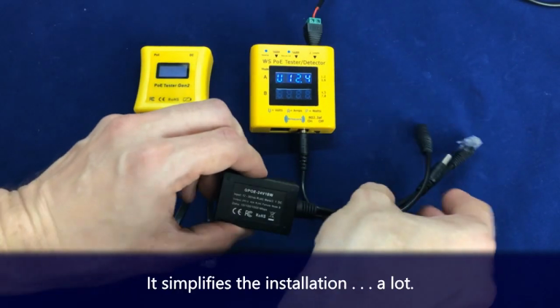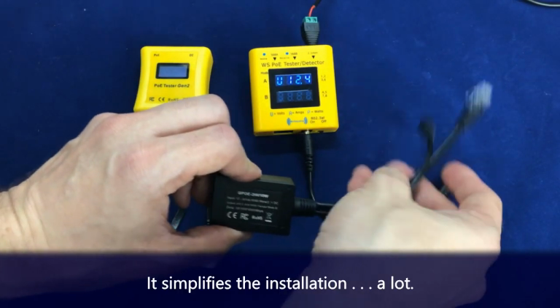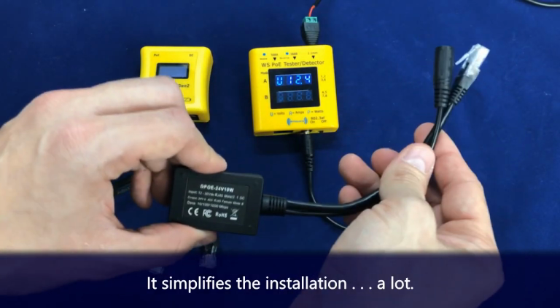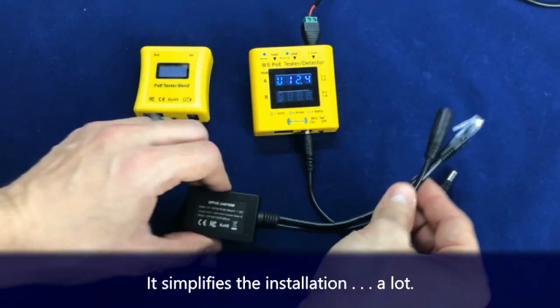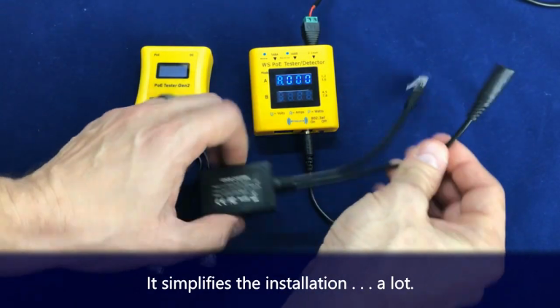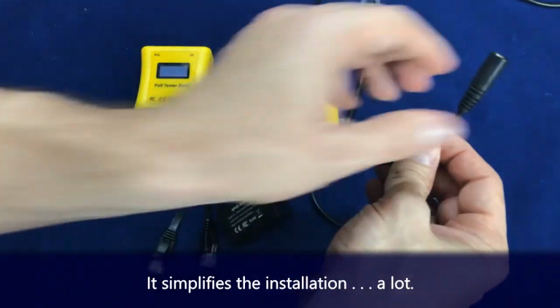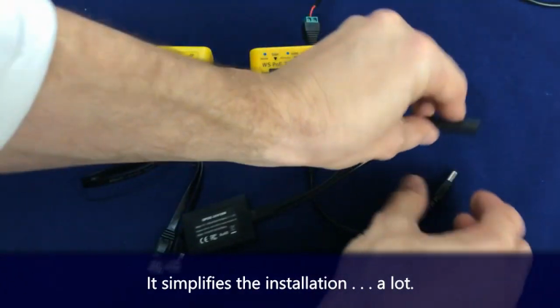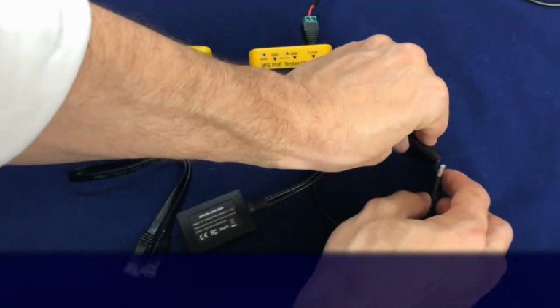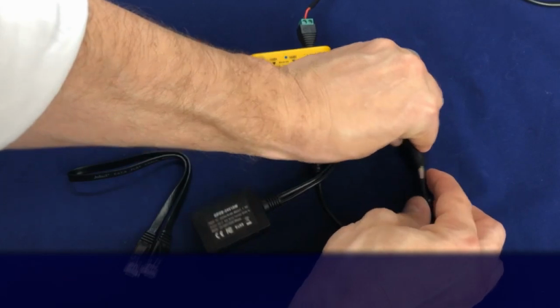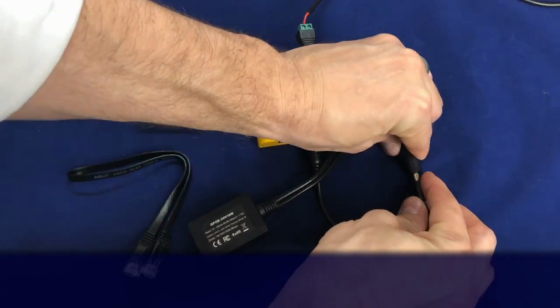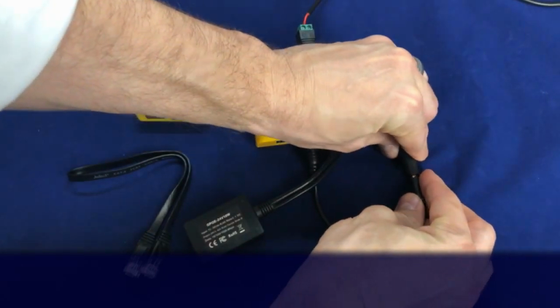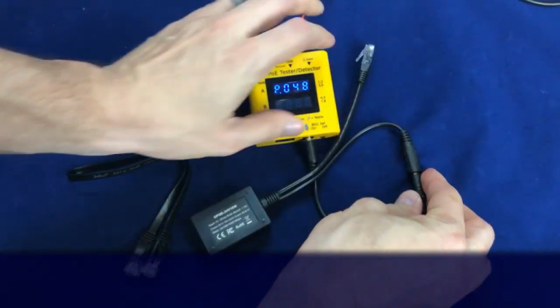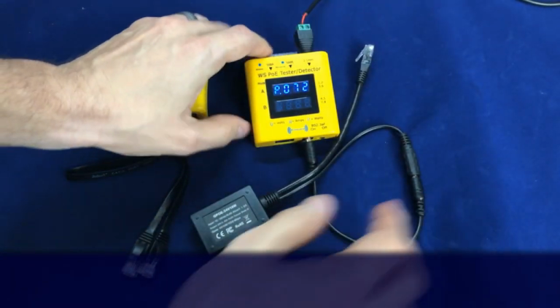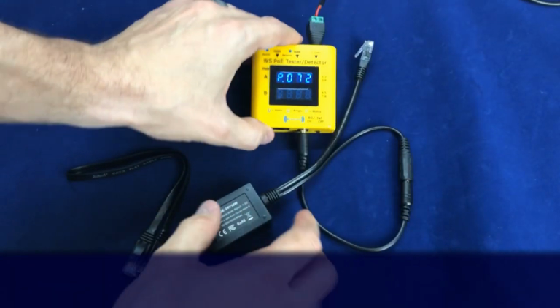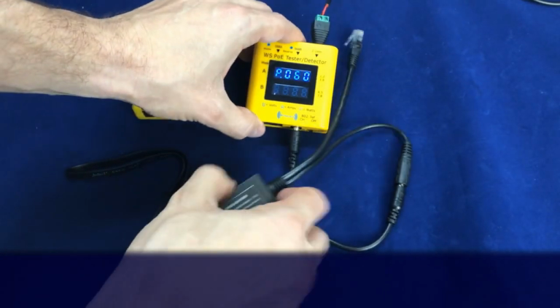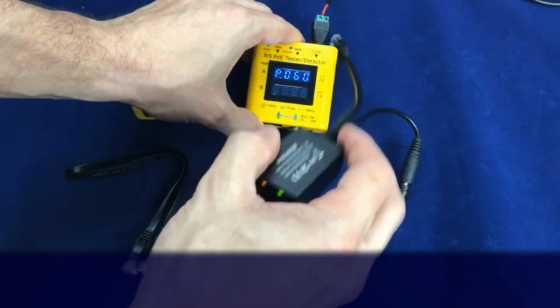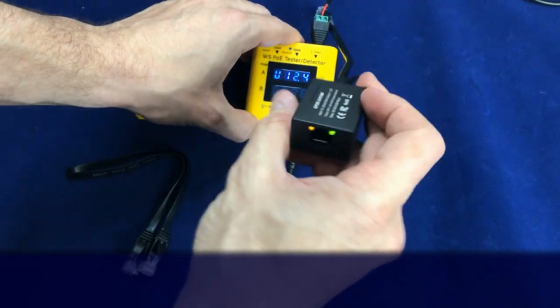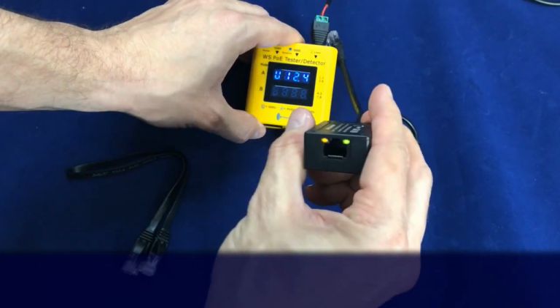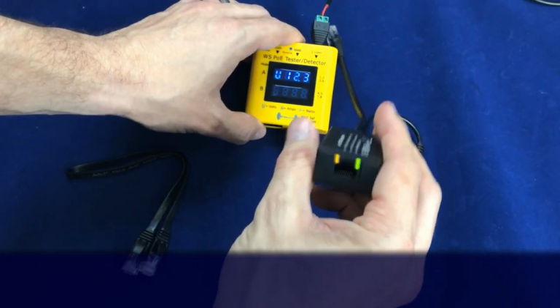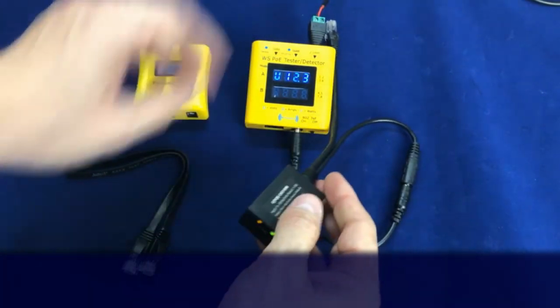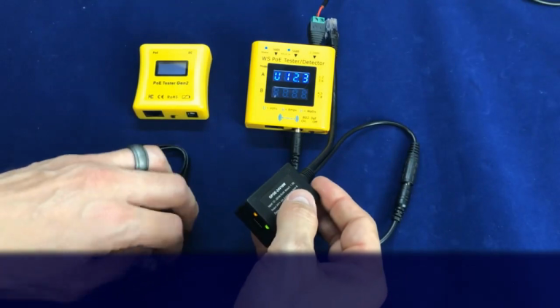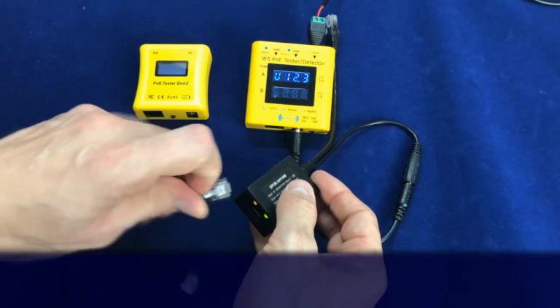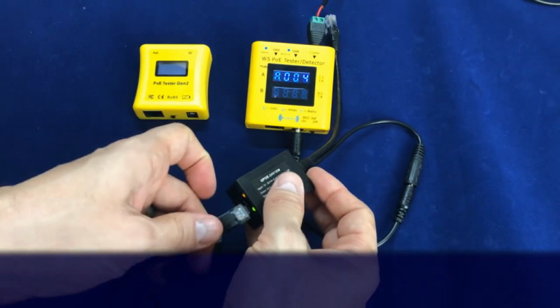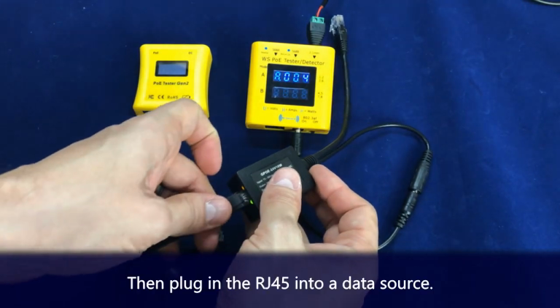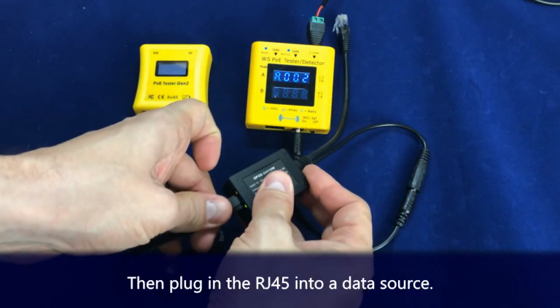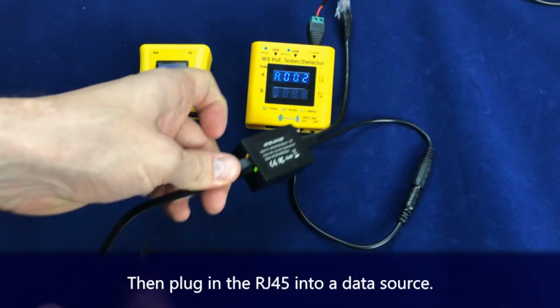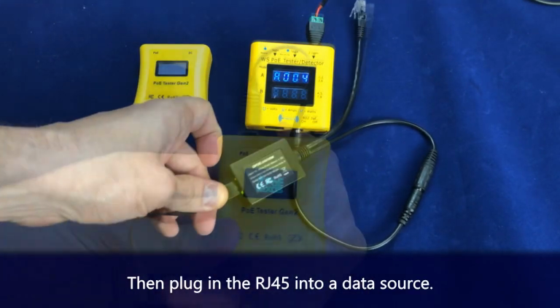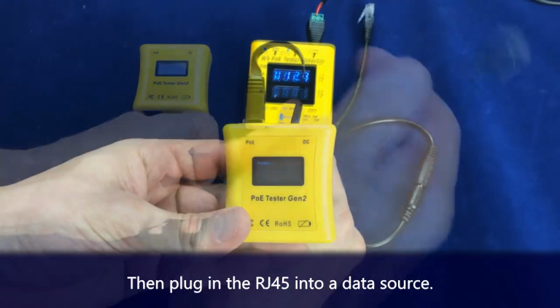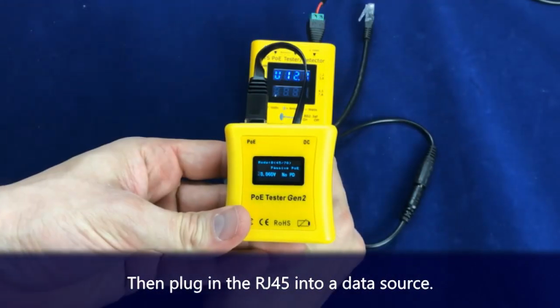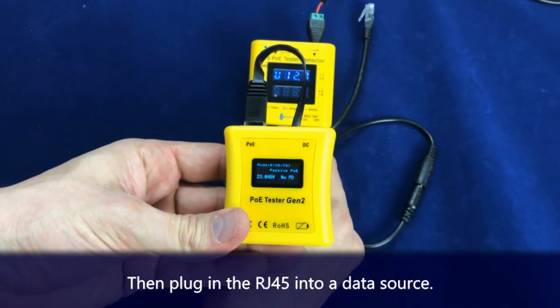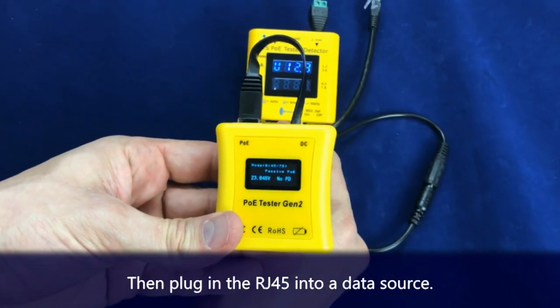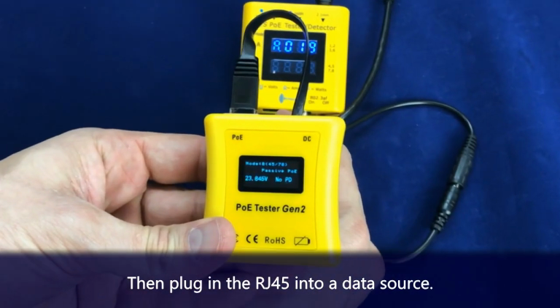It simplifies the installation a lot. Then plug in the male RJ45 into a data source.